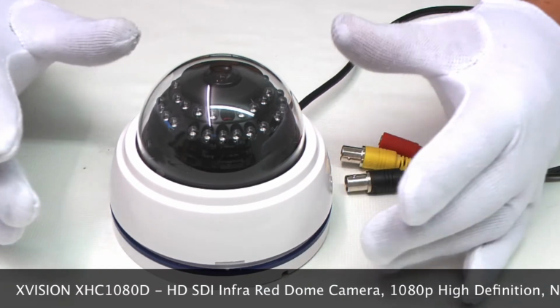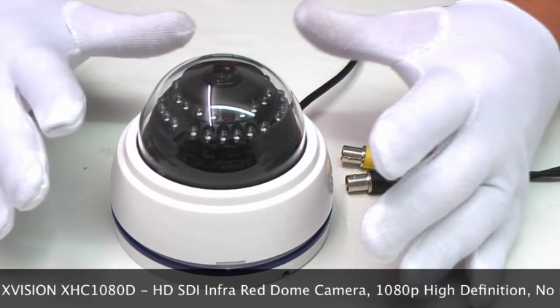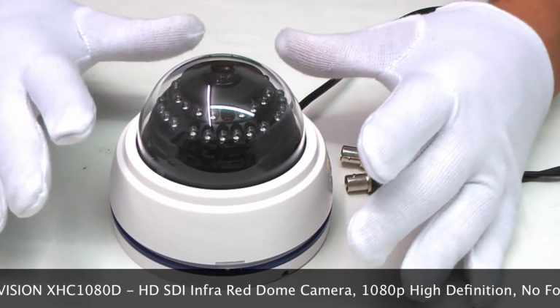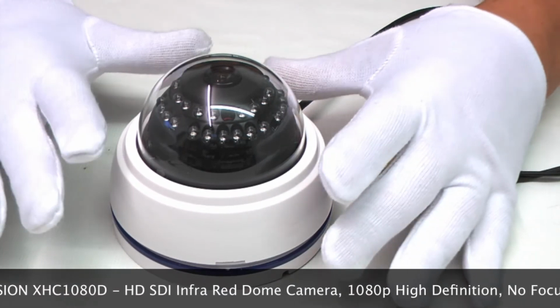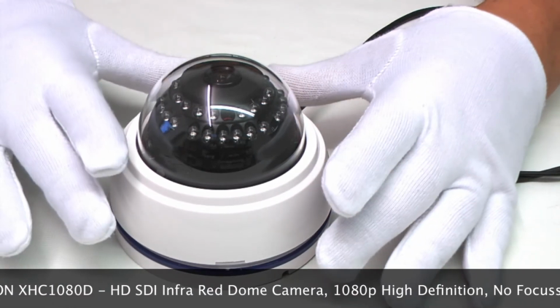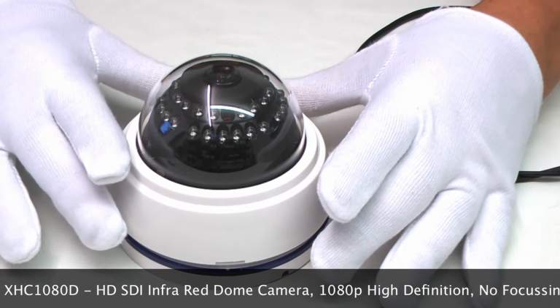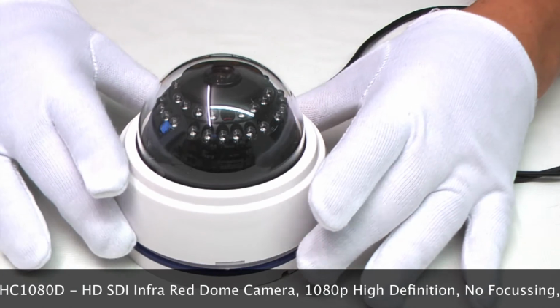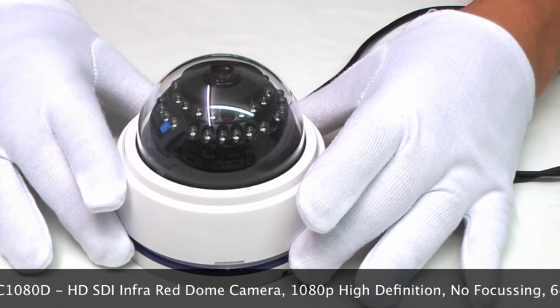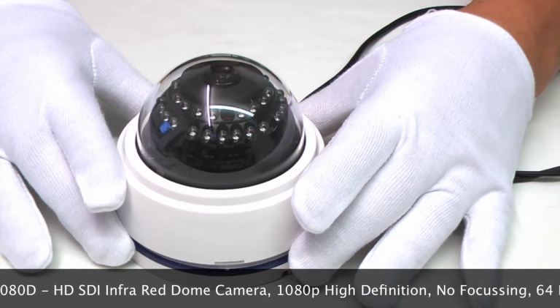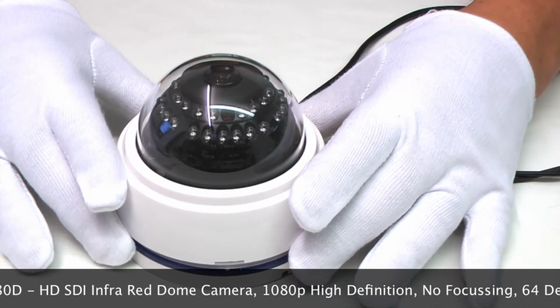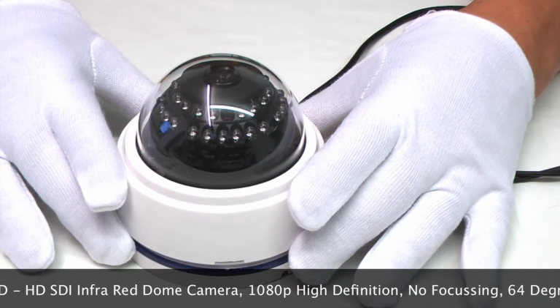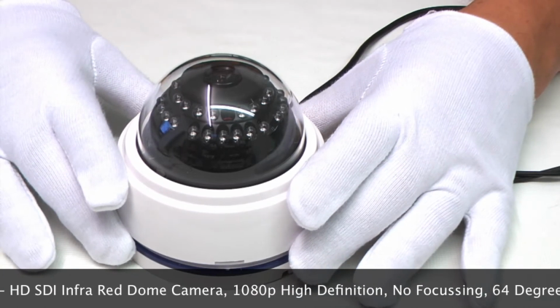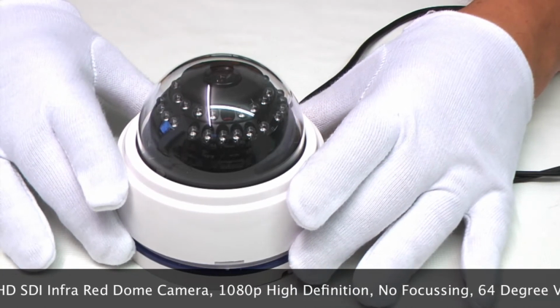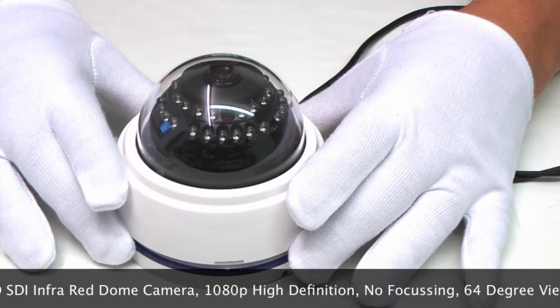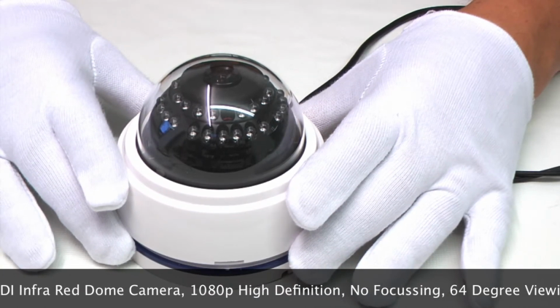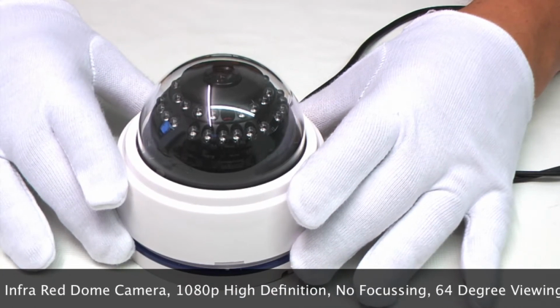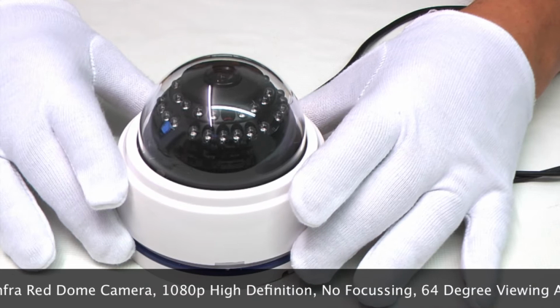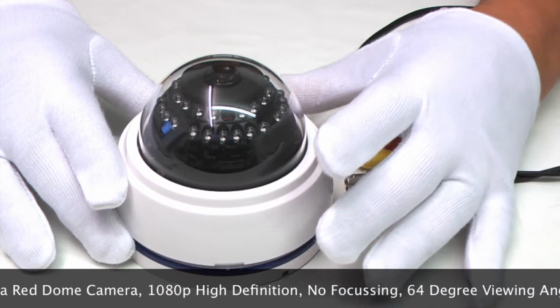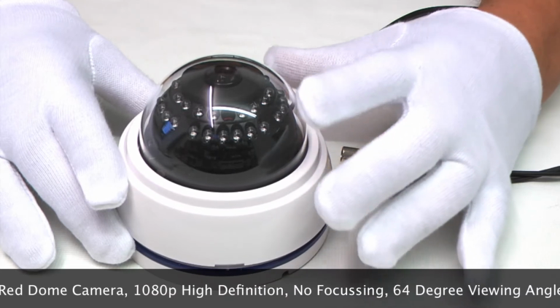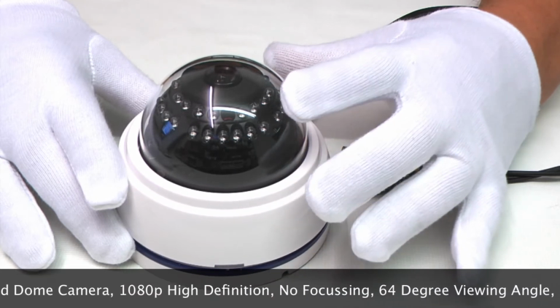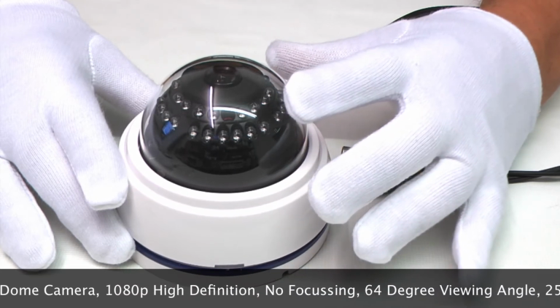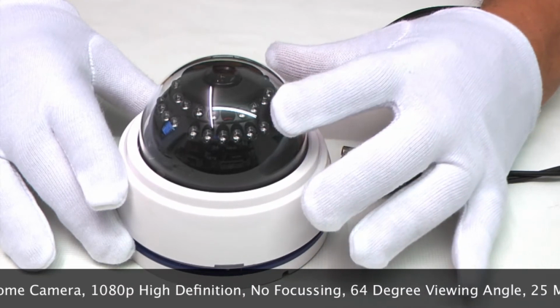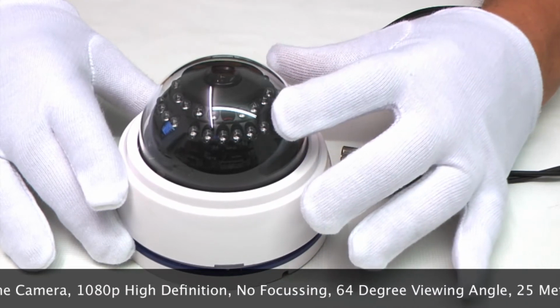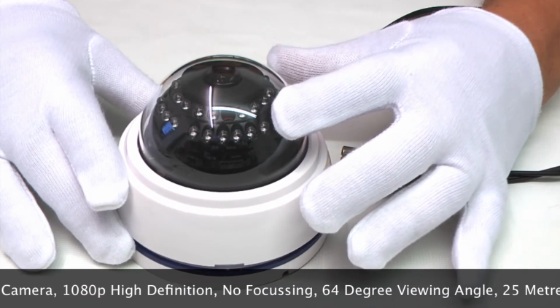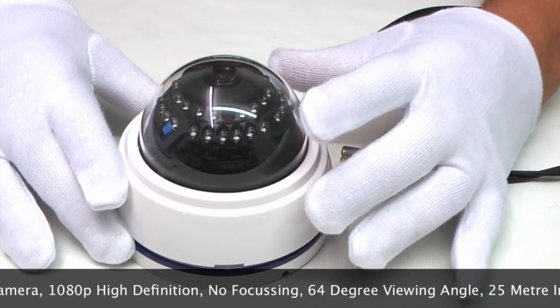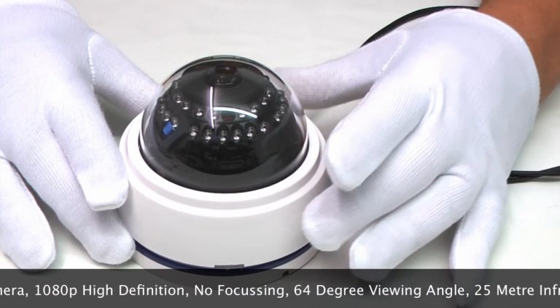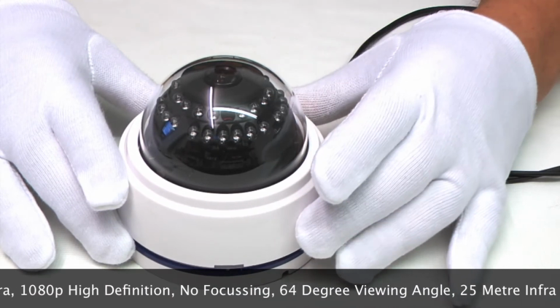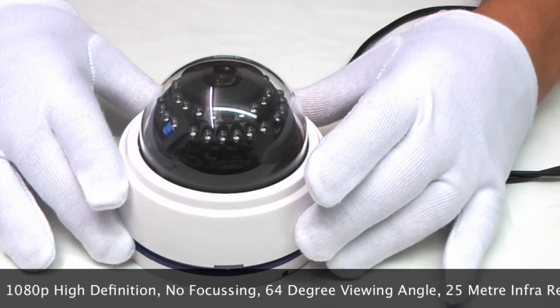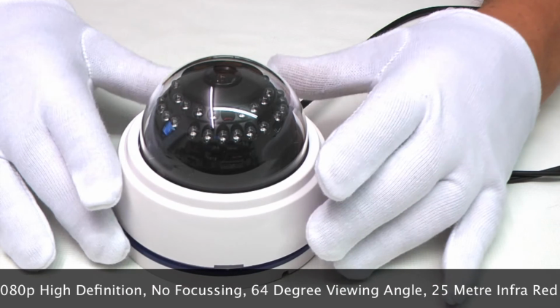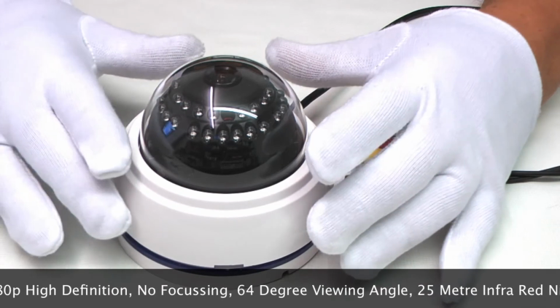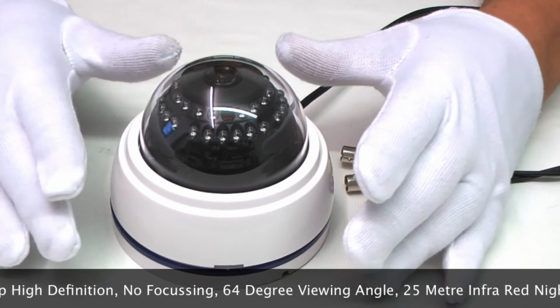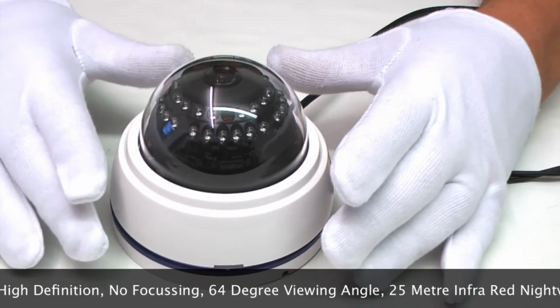The lens is a fixed 4mm megapixel lens which gives you about a 64 degree viewing angle. It has 25m infrared night vision and wide dynamic range so it copes with all light conditions.